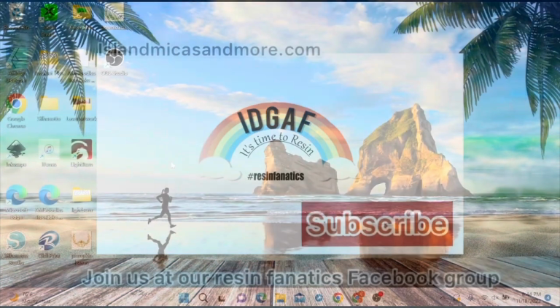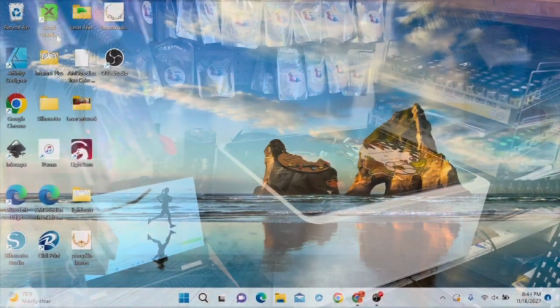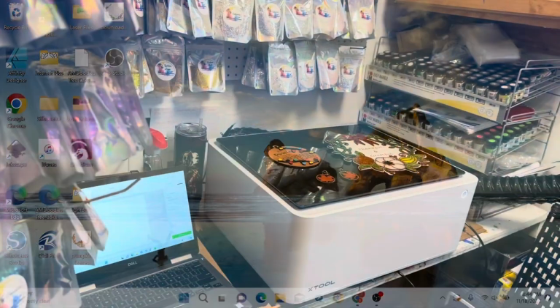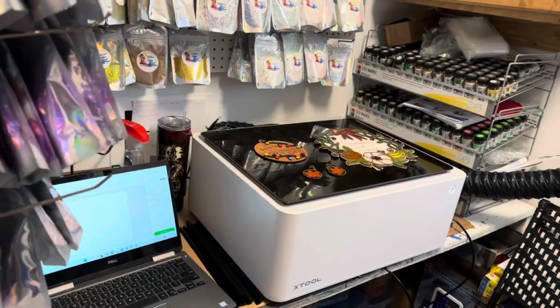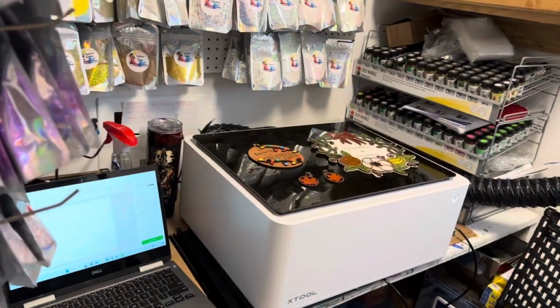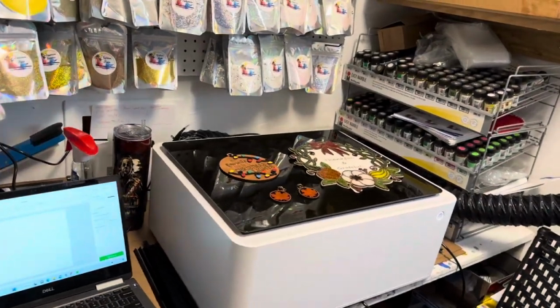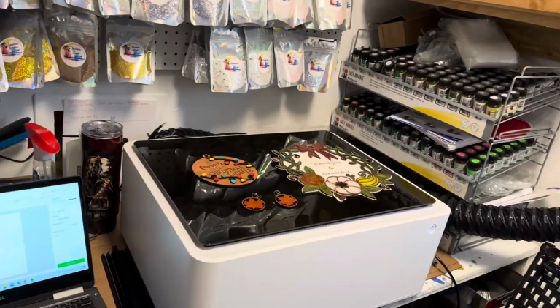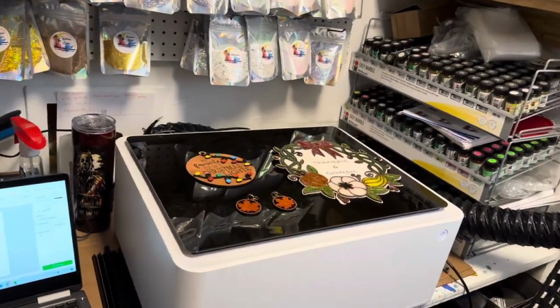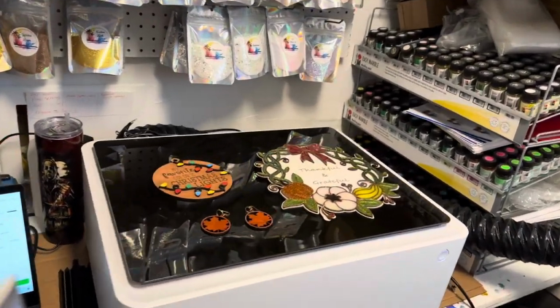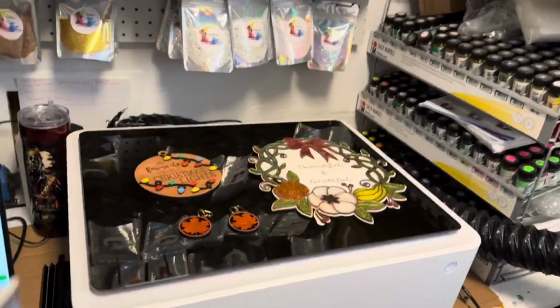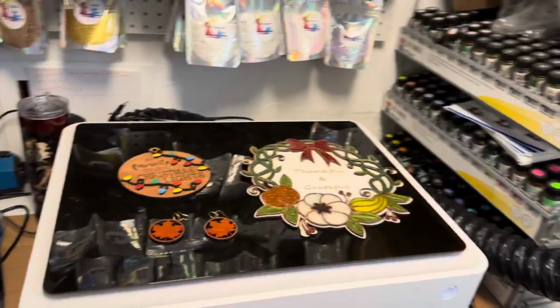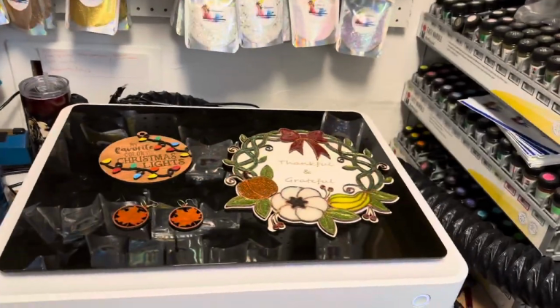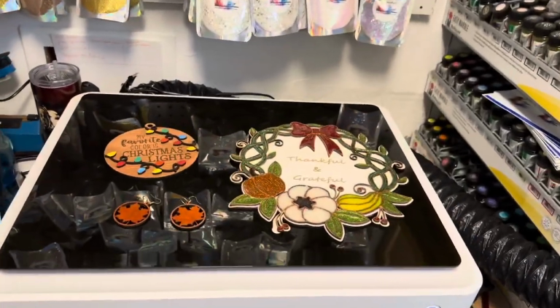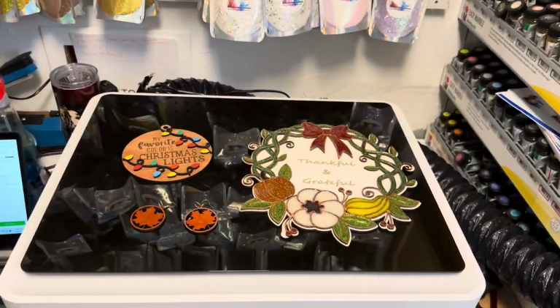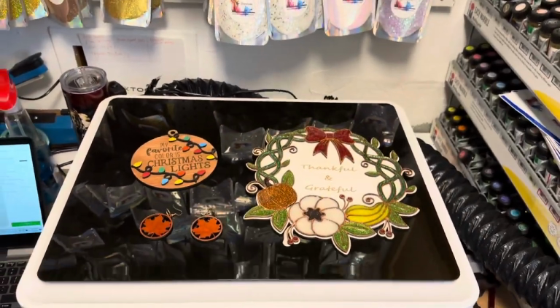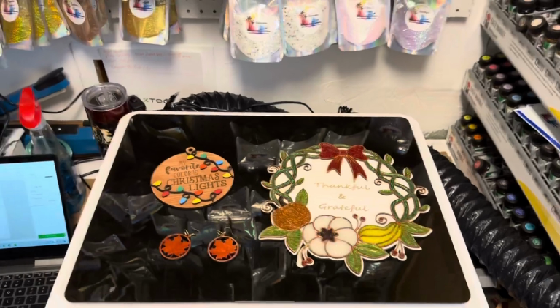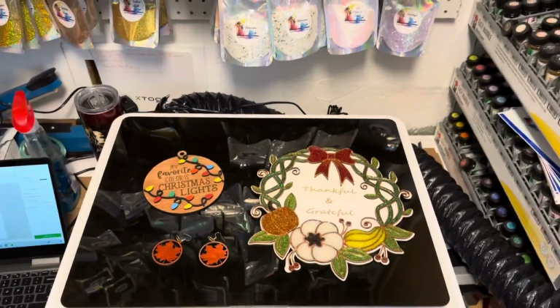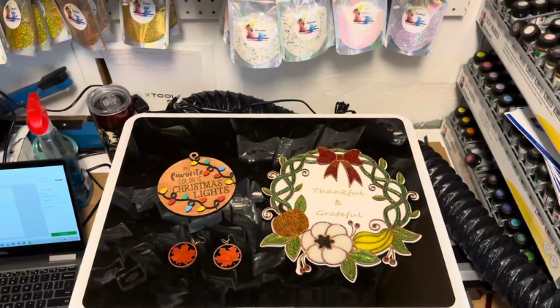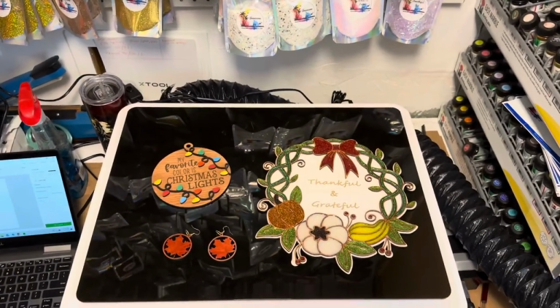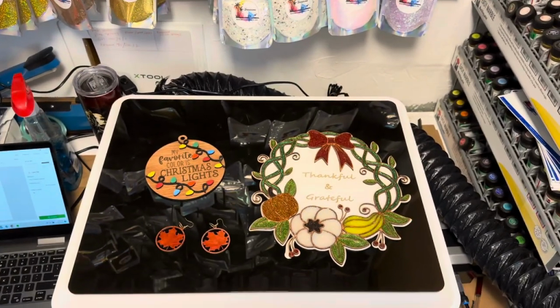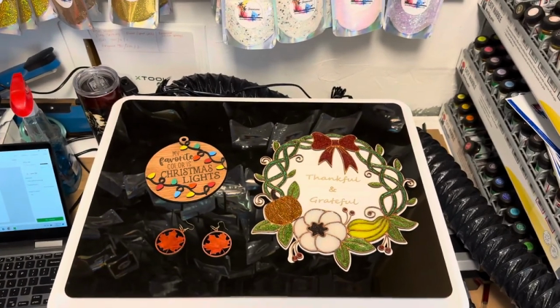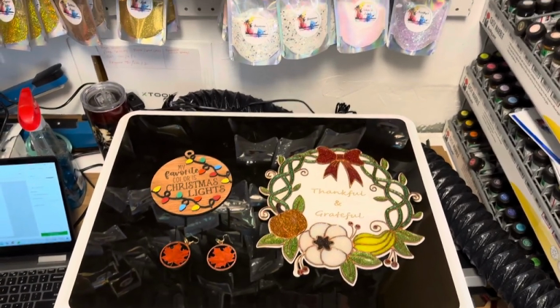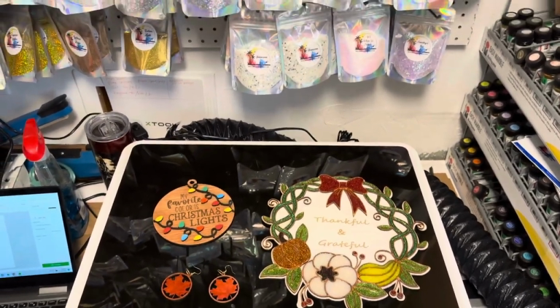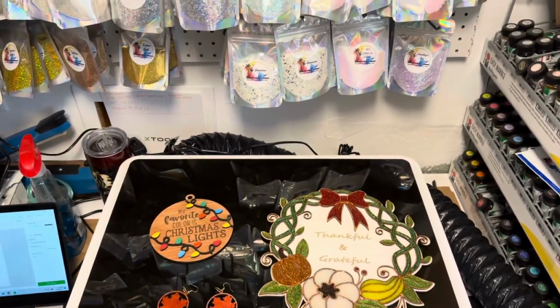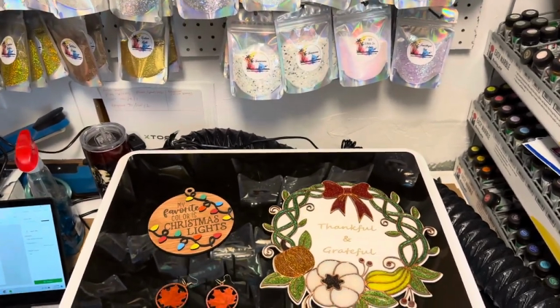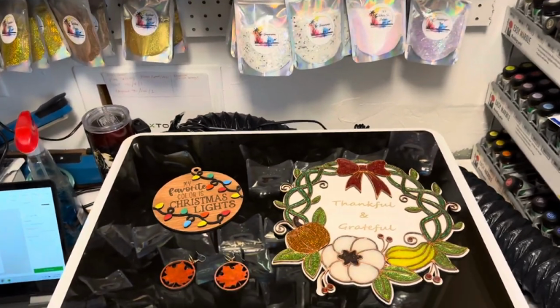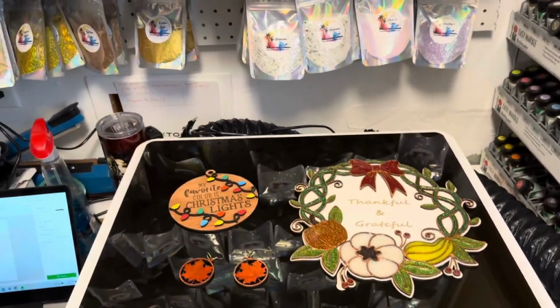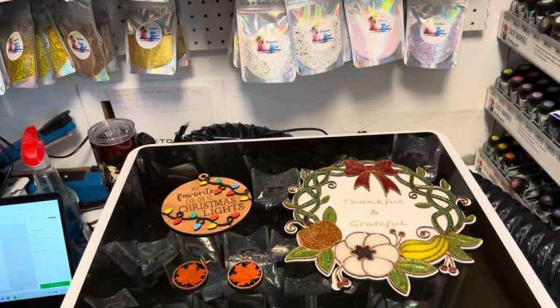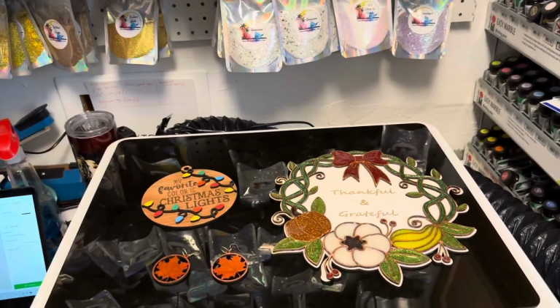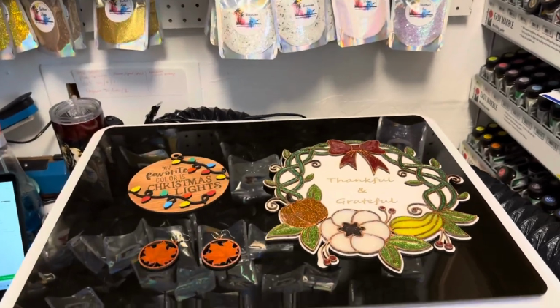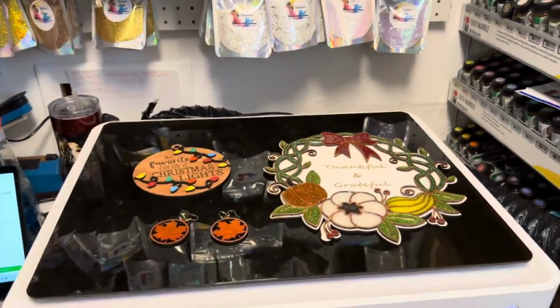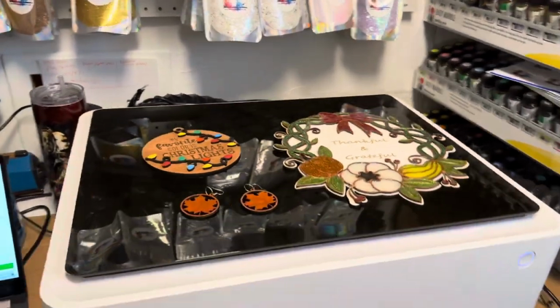Hey guys, this is Samantha from Resin Fanatics, welcome back to my channel. If you are new, welcome to my channel. Today I'm going to be doing something really different.